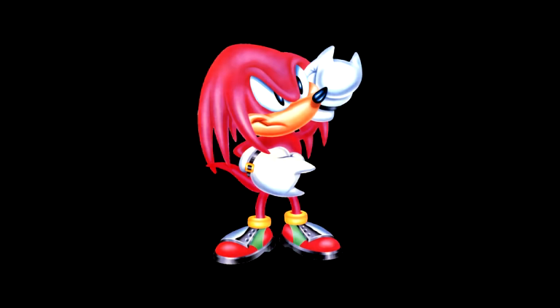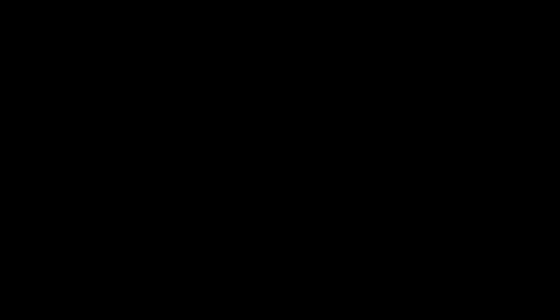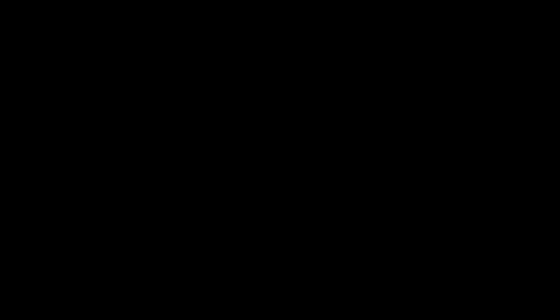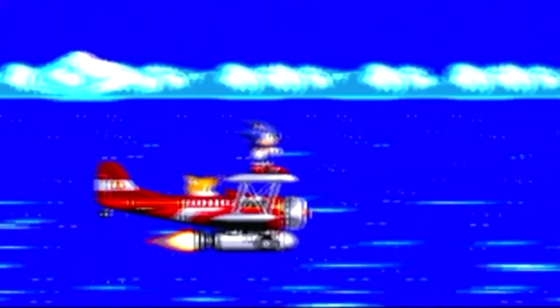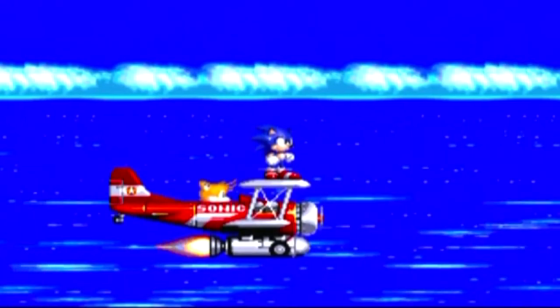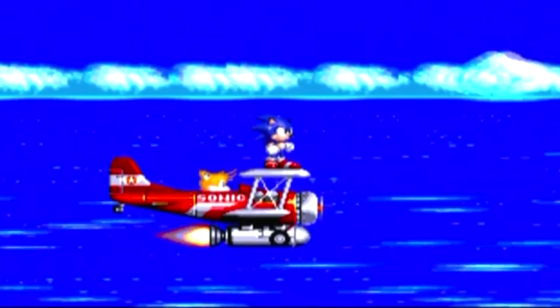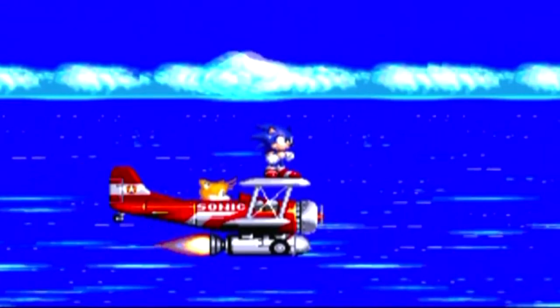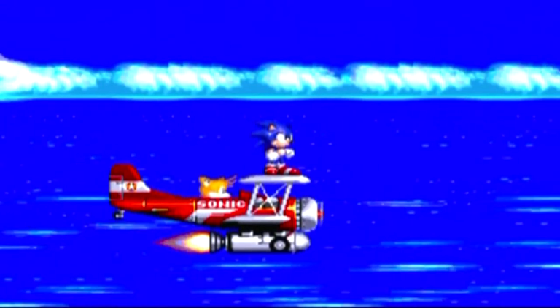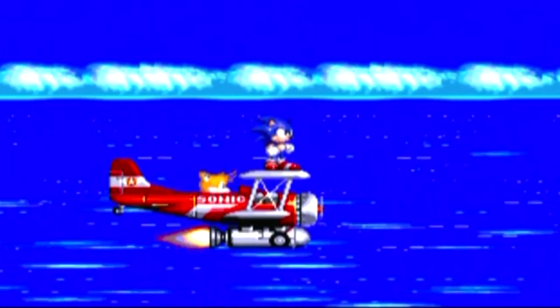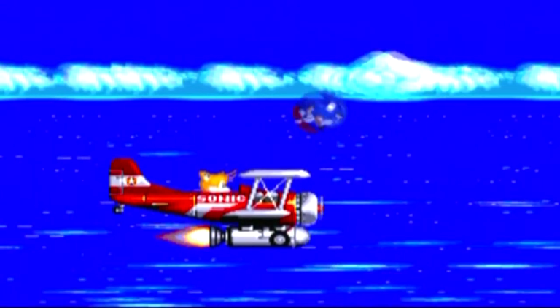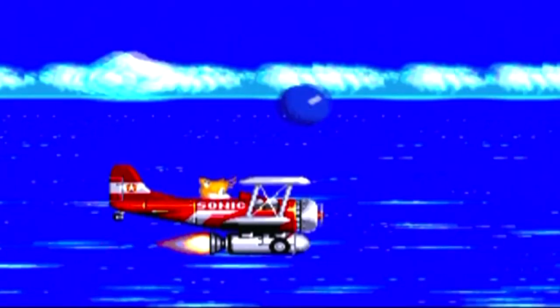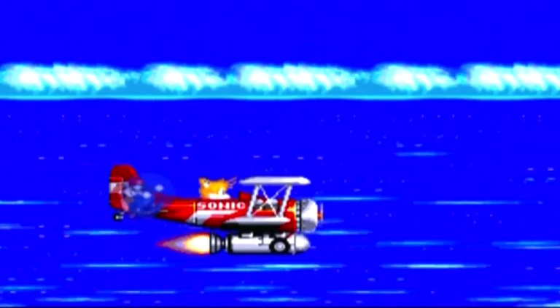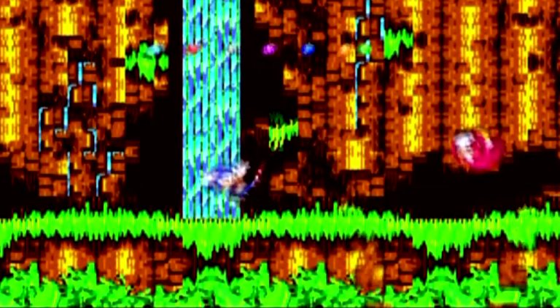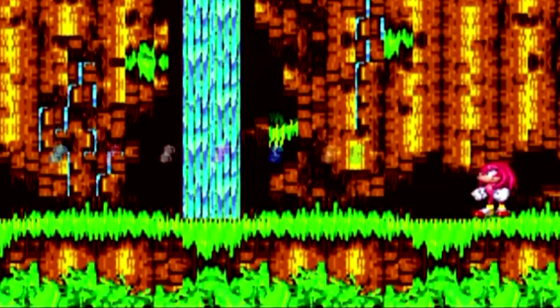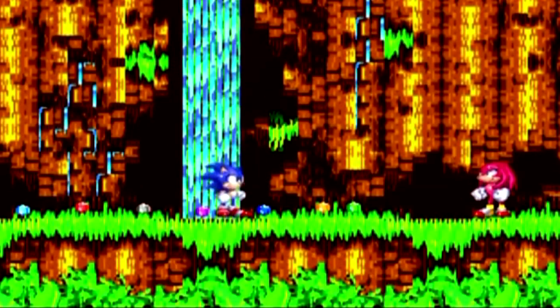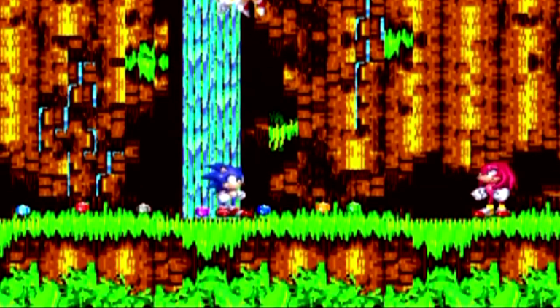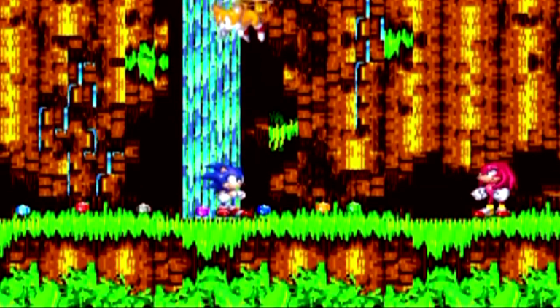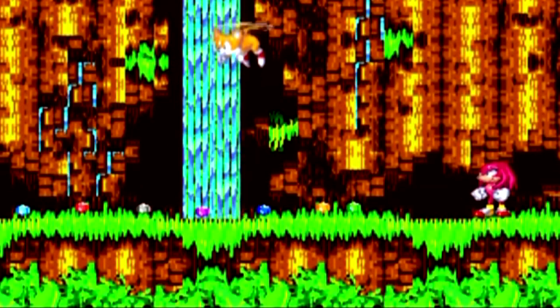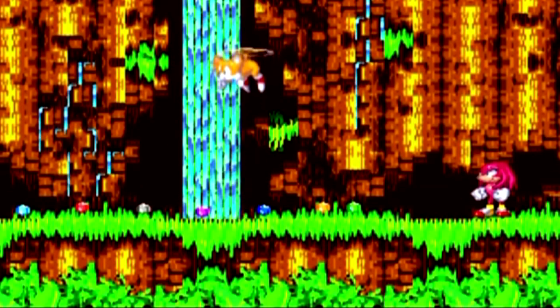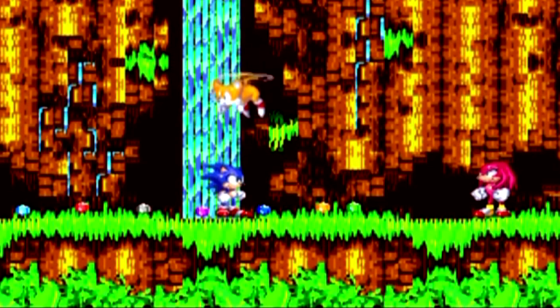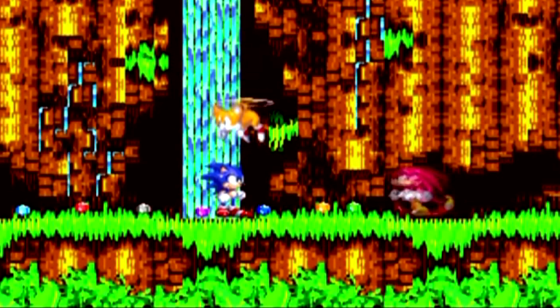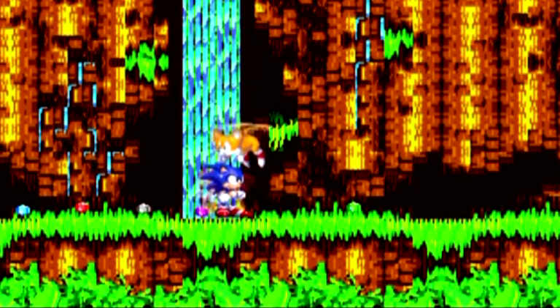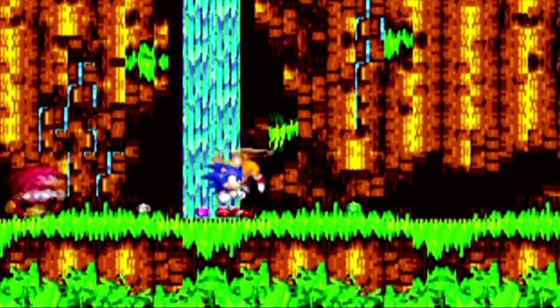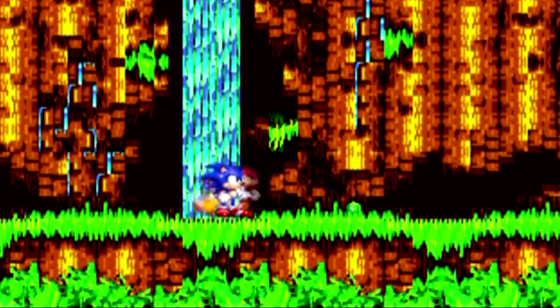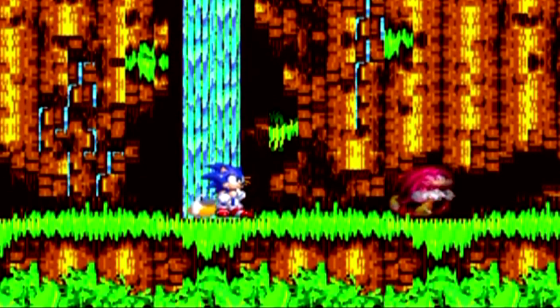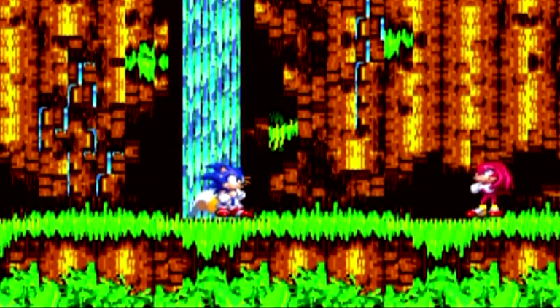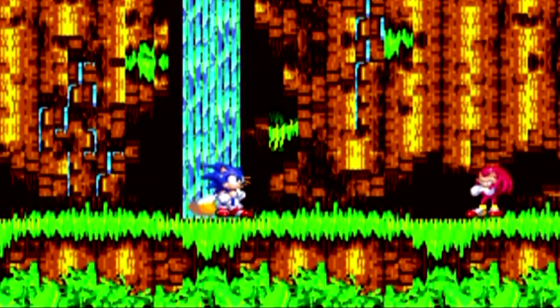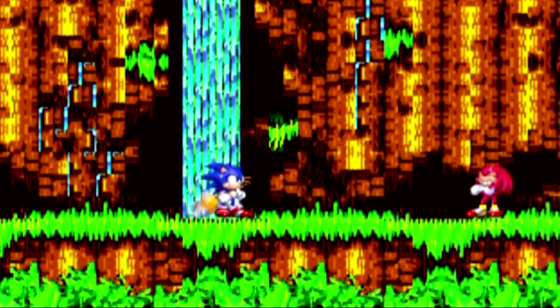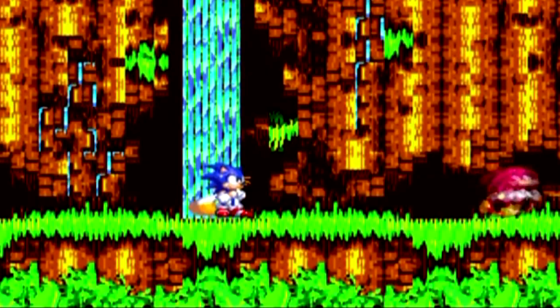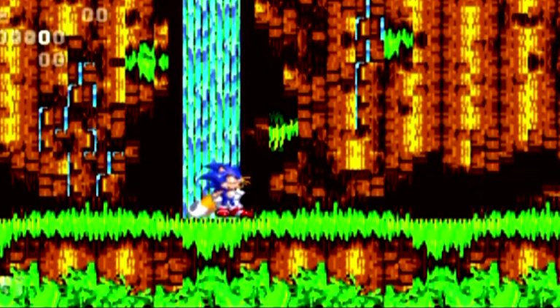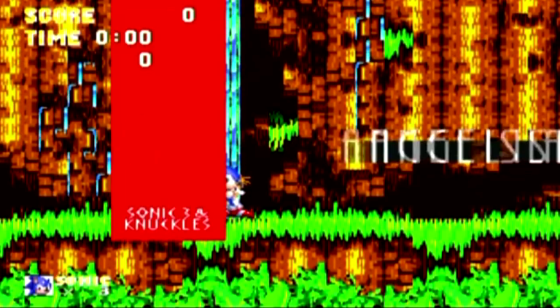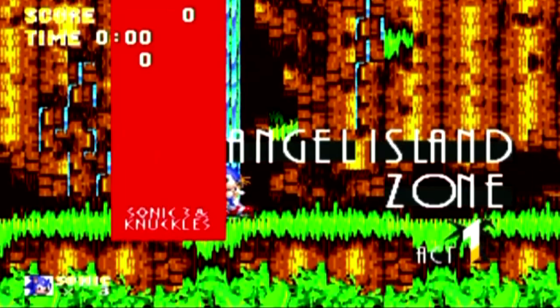Later, Sonic and Tails were on their way to Angel Island. Knuckles ambushes Sonic and steals all seven Chaos Emeralds. Sonic goes after him.